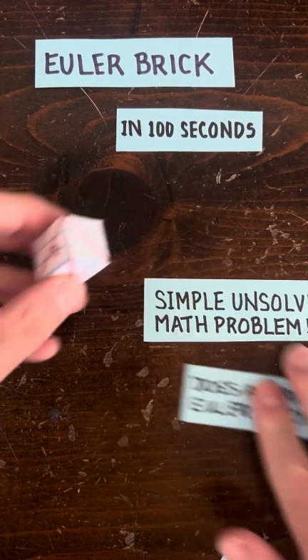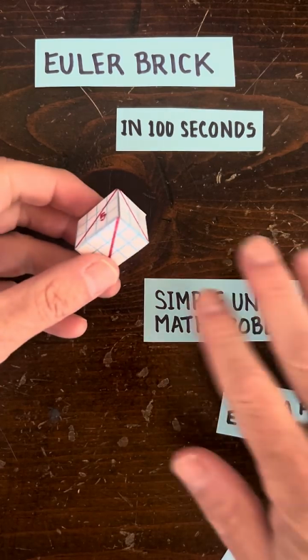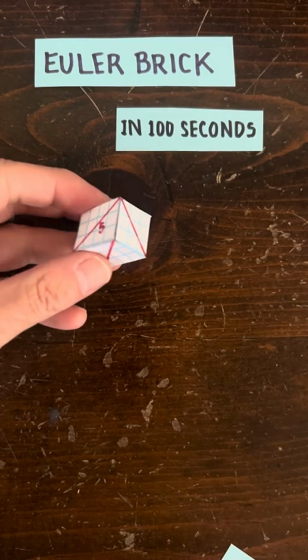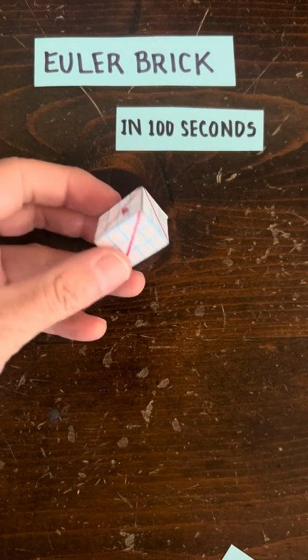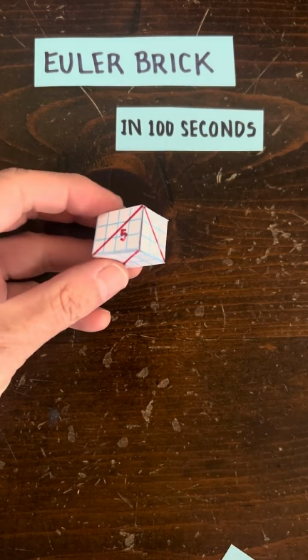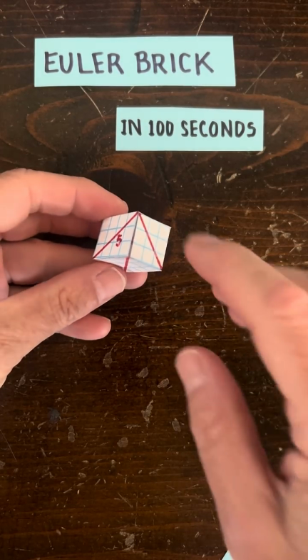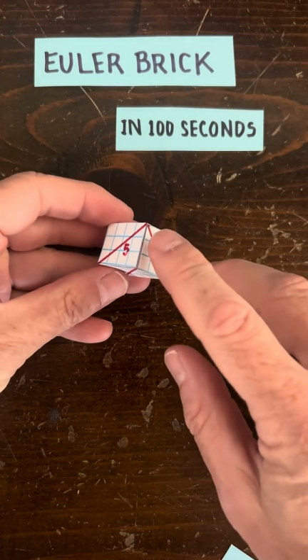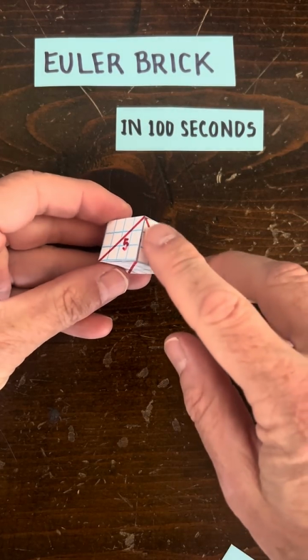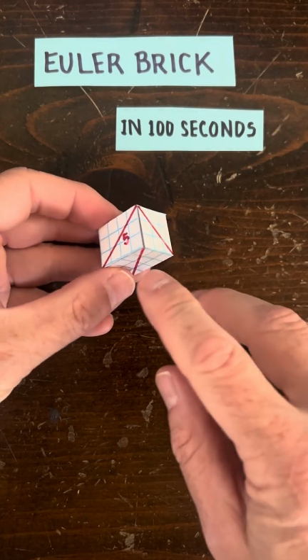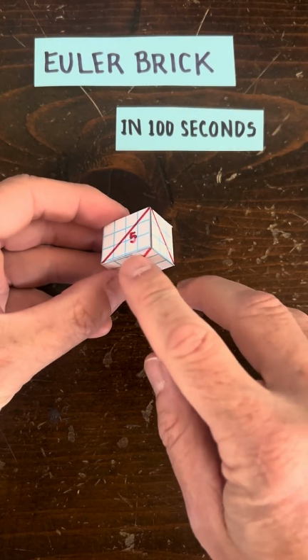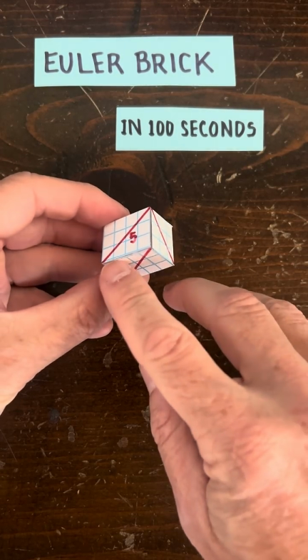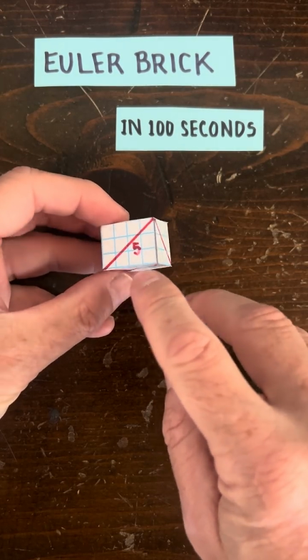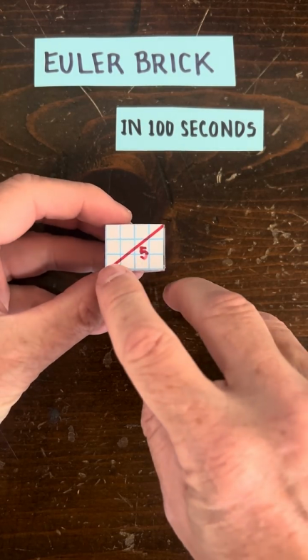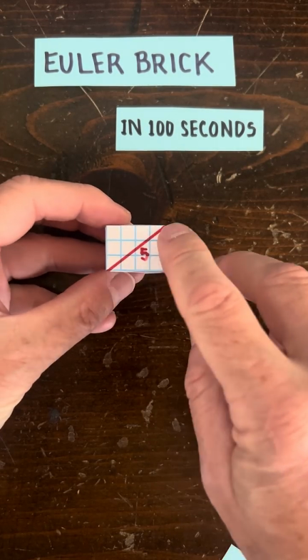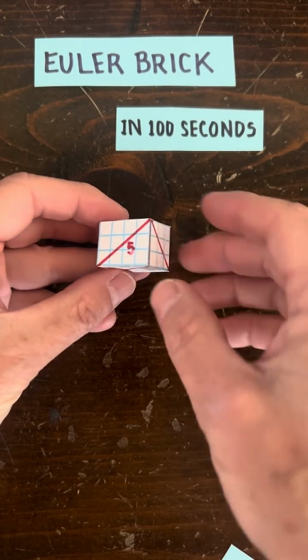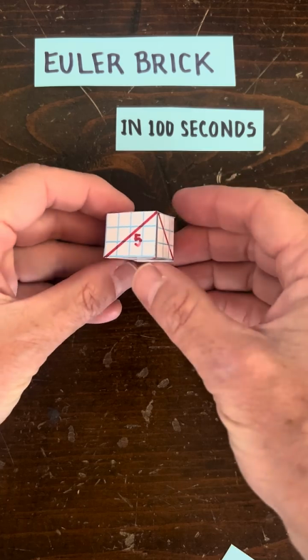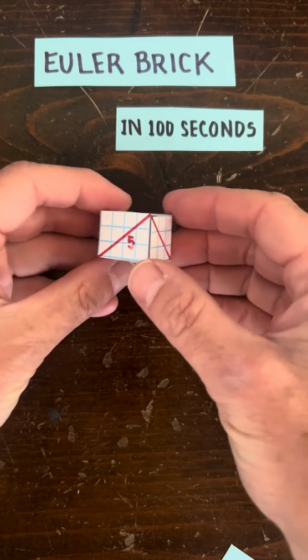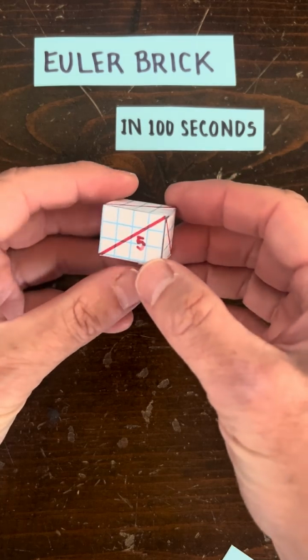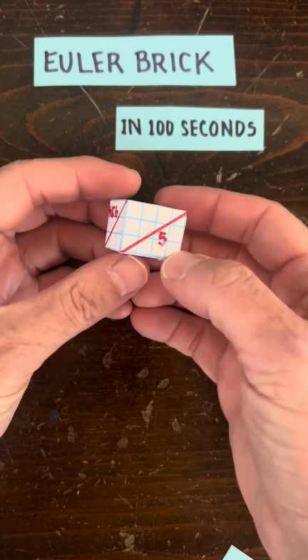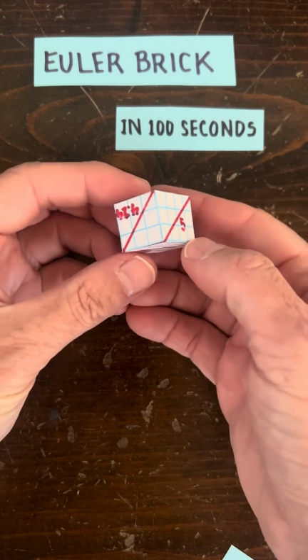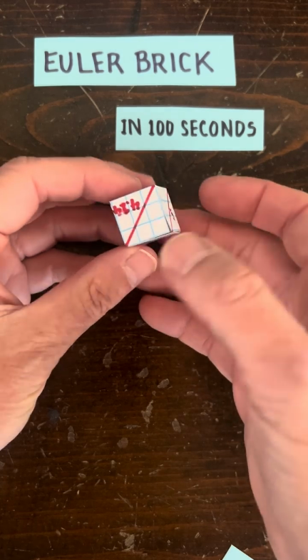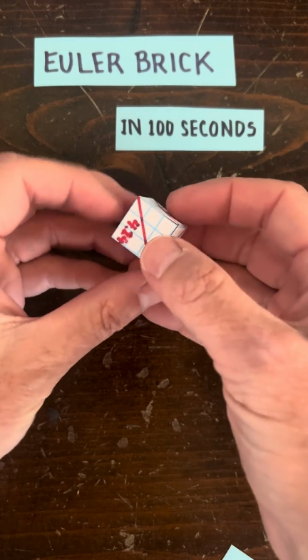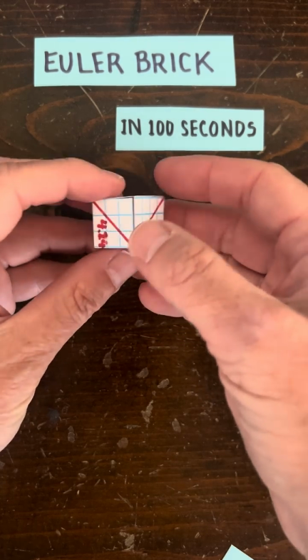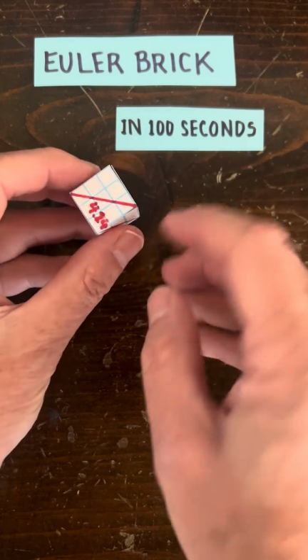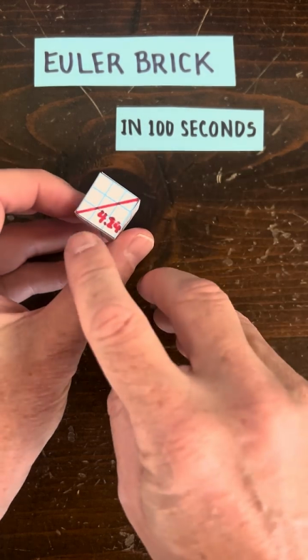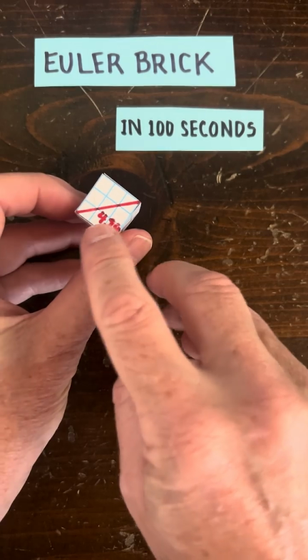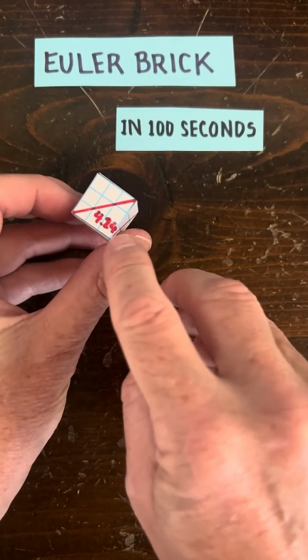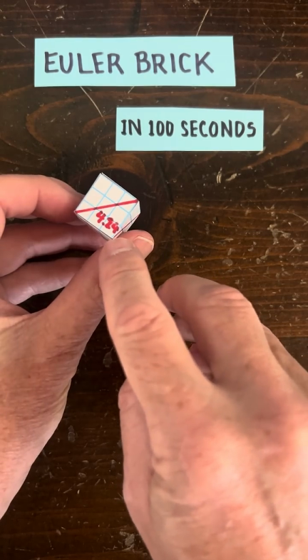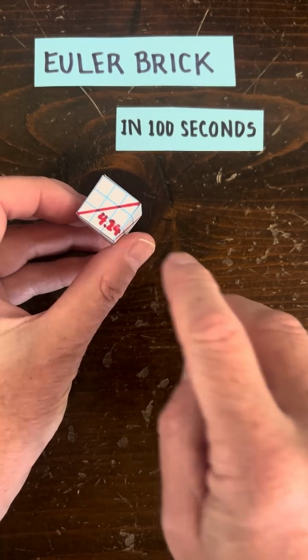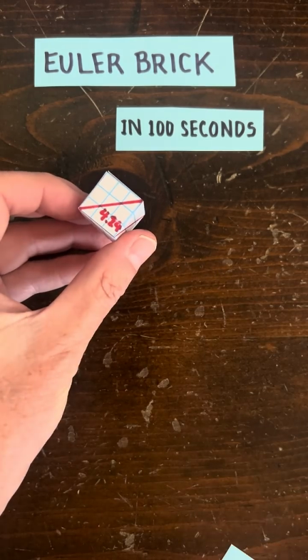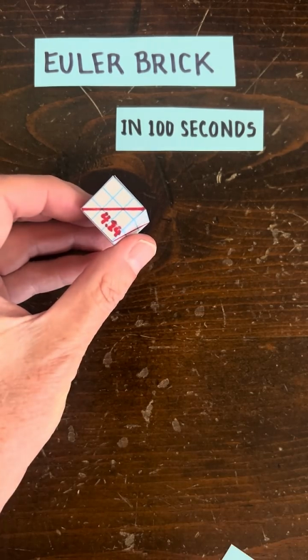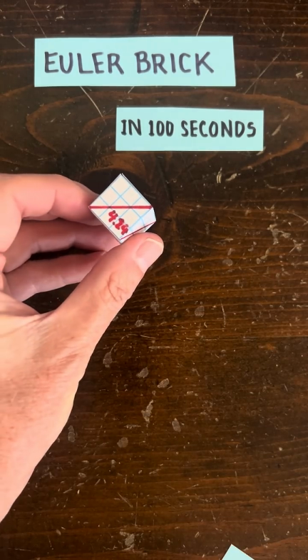A brick looks like this, and it's an Euler brick if every edge has a whole numbered length and every face diagonal also has a whole numbered length. This is not an Euler brick because this face diagonal is about 4.24, which is not a whole number.